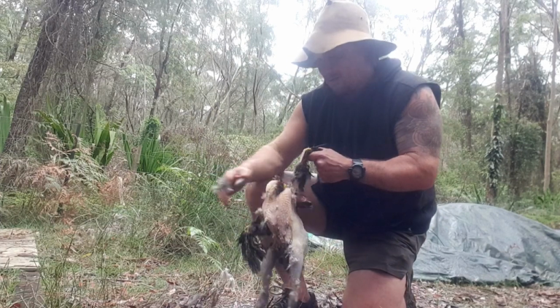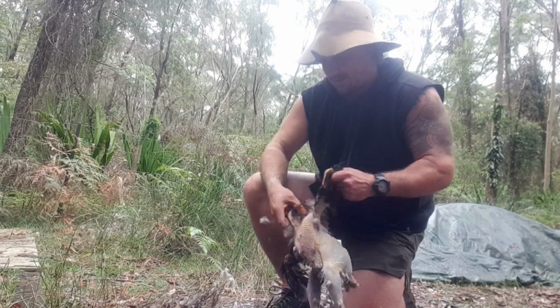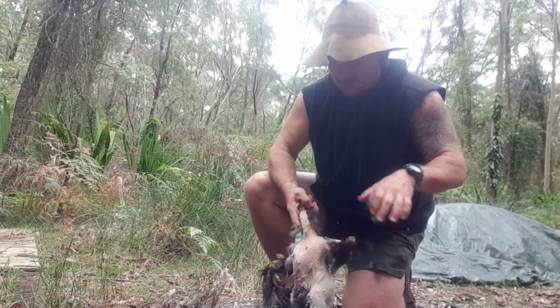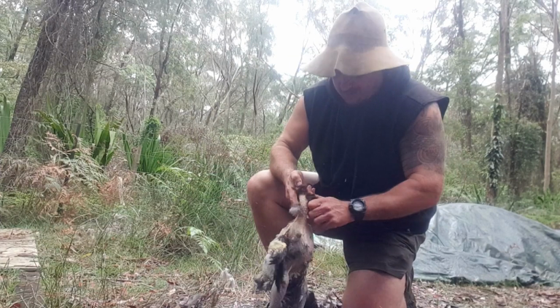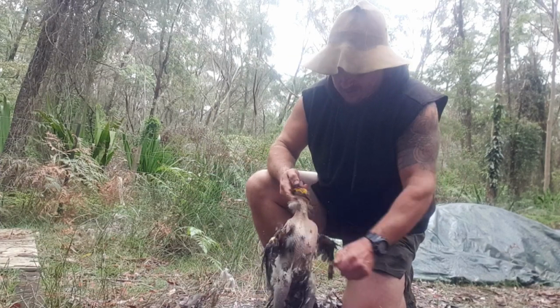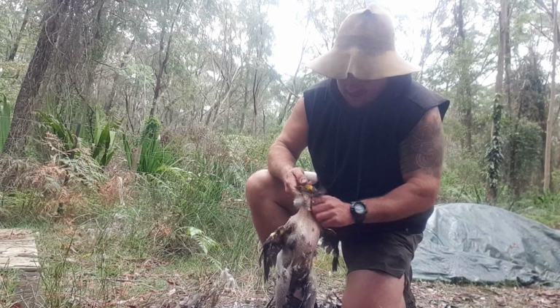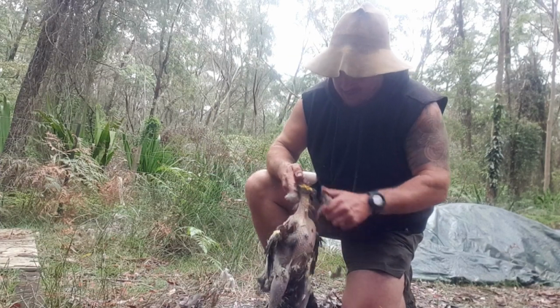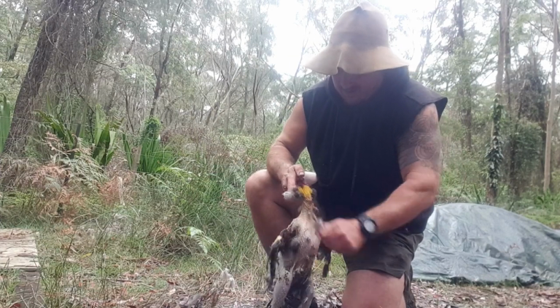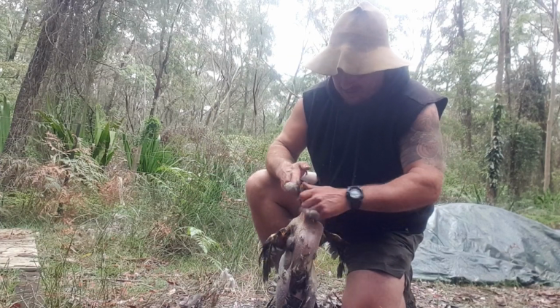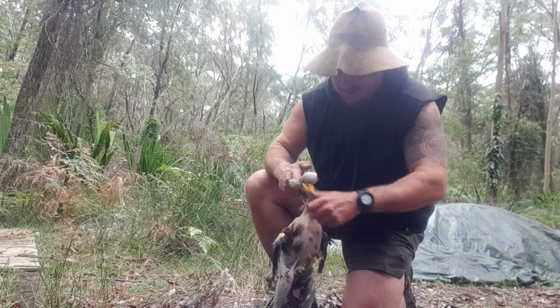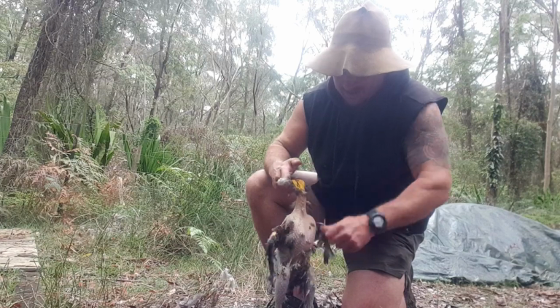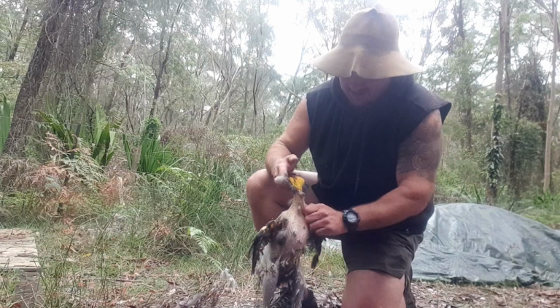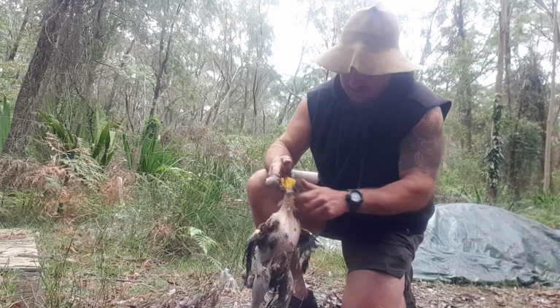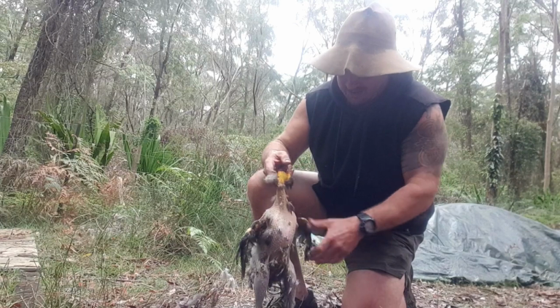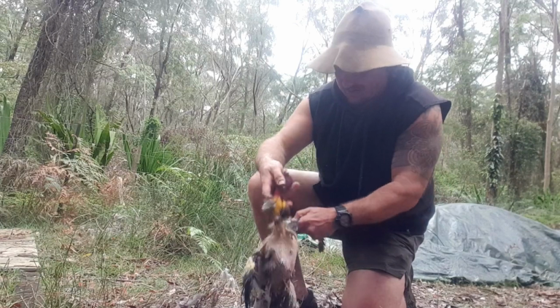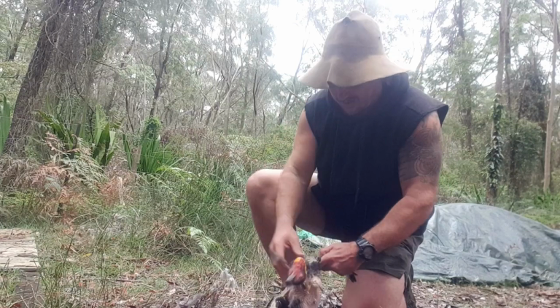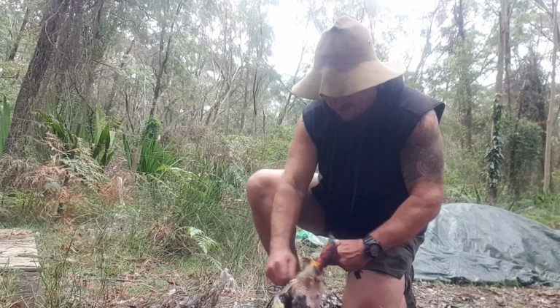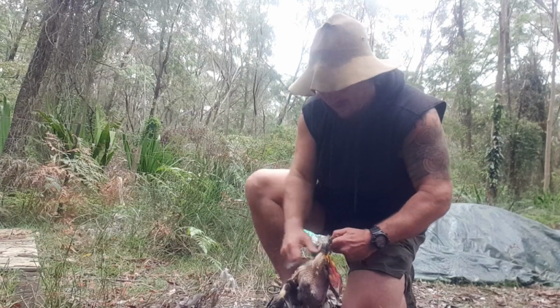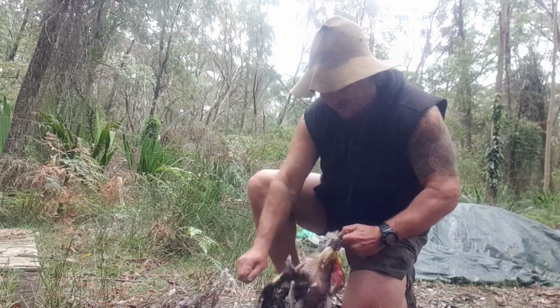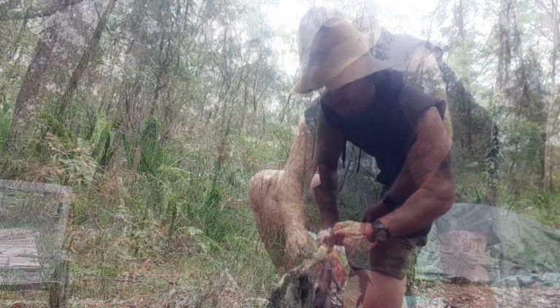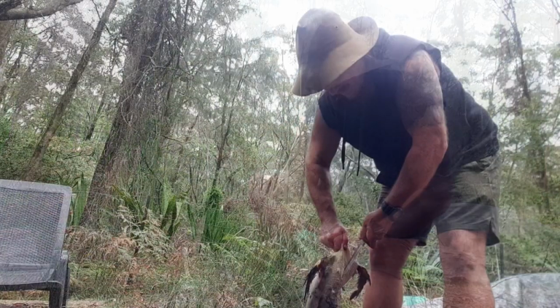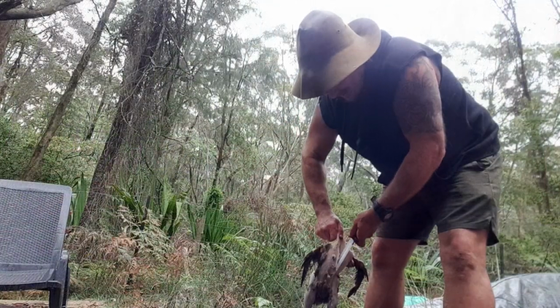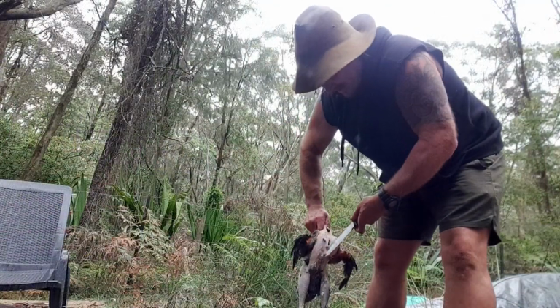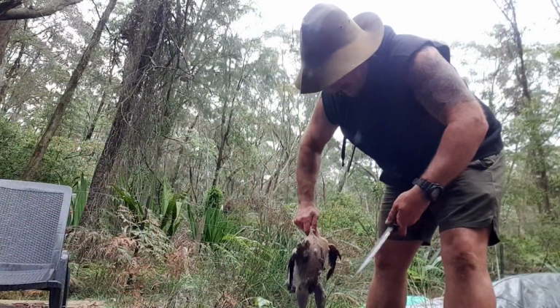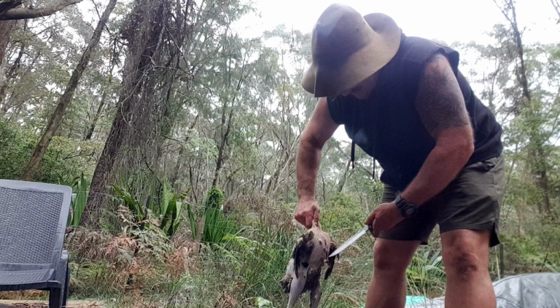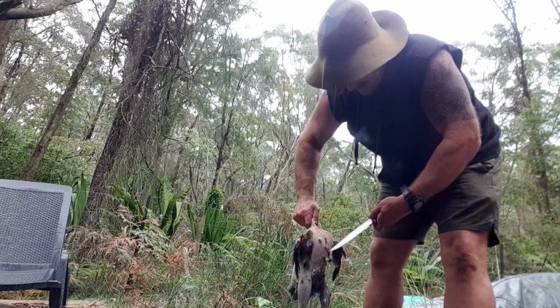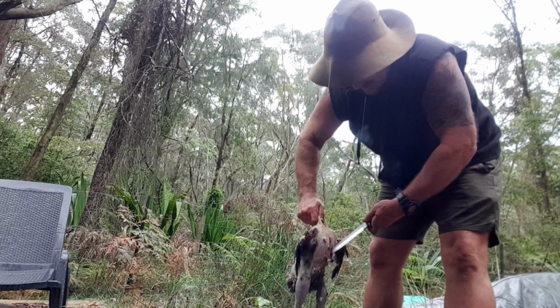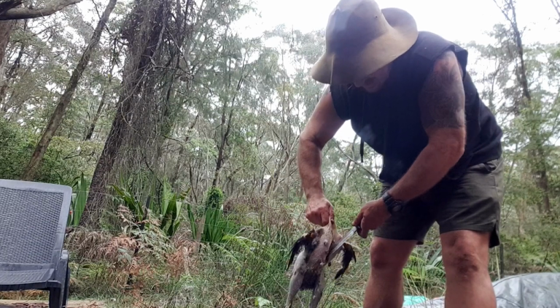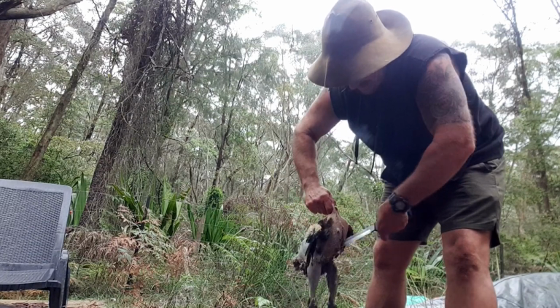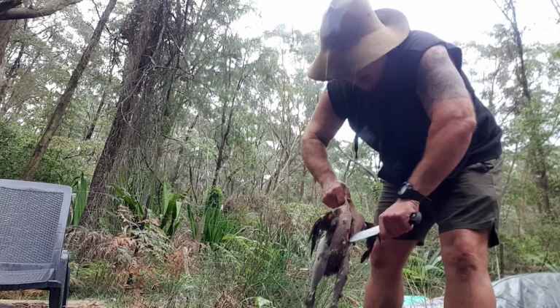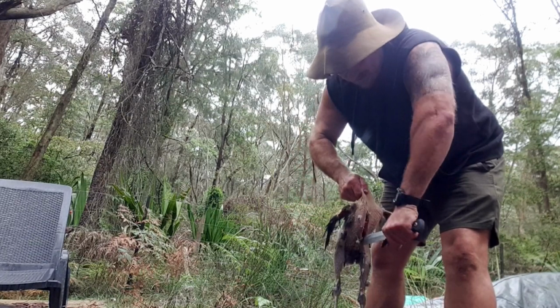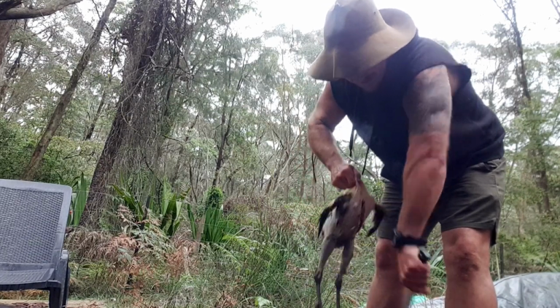I've eaten bush turkey before with my Aboriginal mates and it tastes okay cooked in the coals, but I've often wondered what it would taste like if cooked slowly in an oven with a bit of oil and spices. So here I go — I'll show you the results.